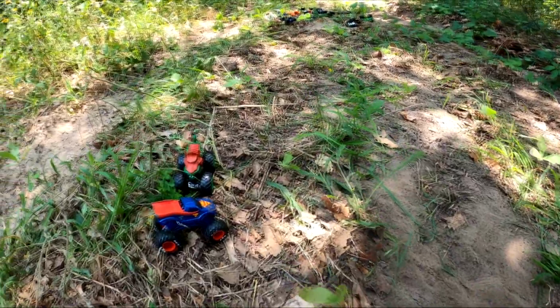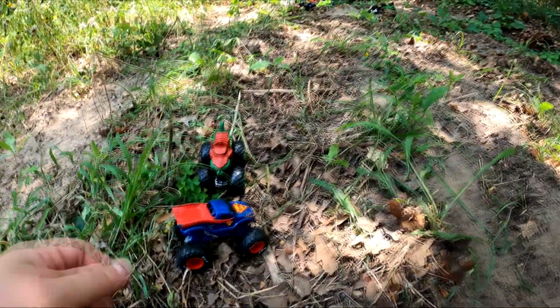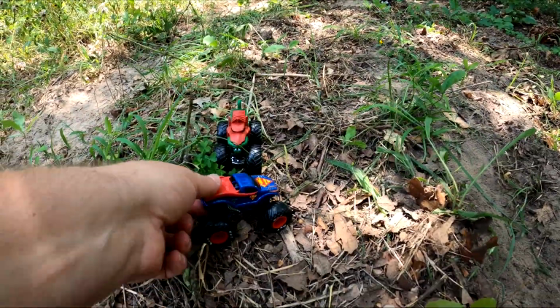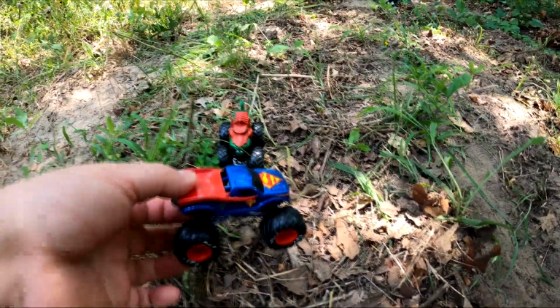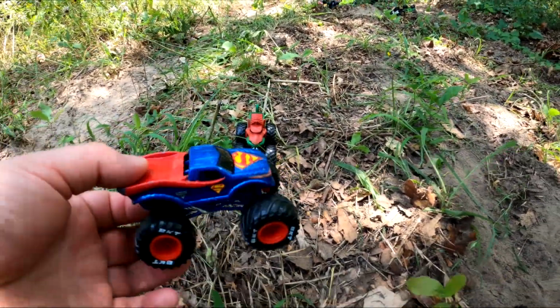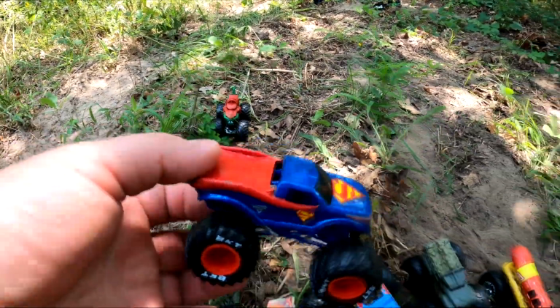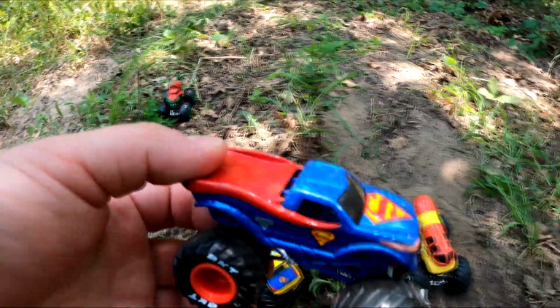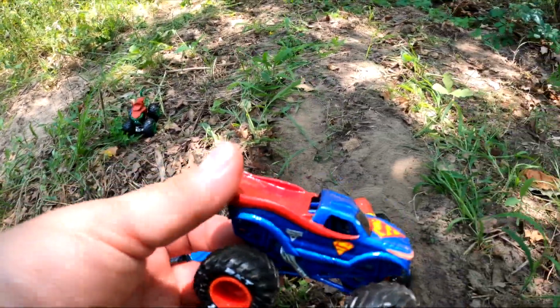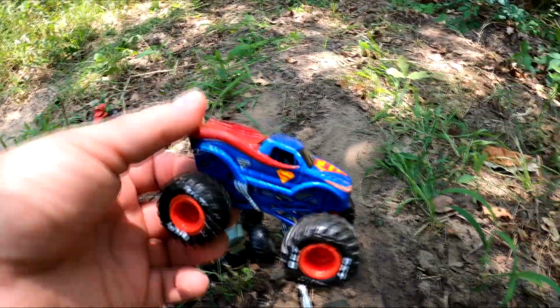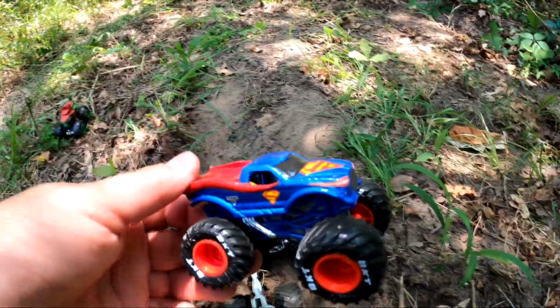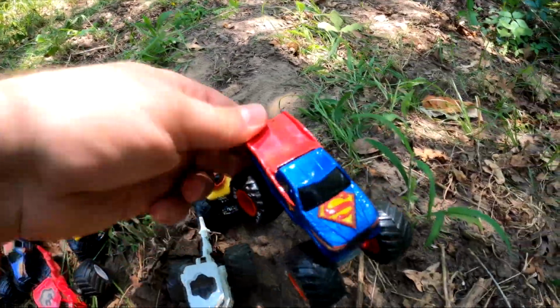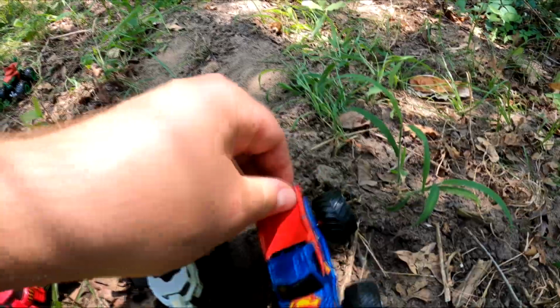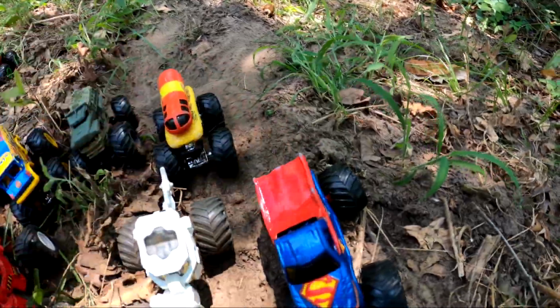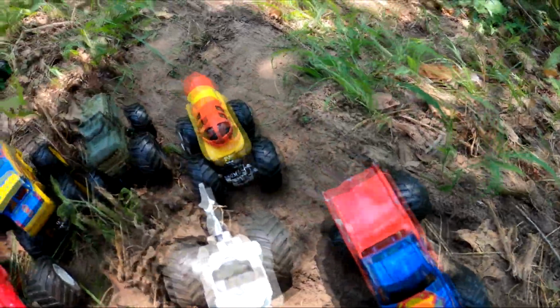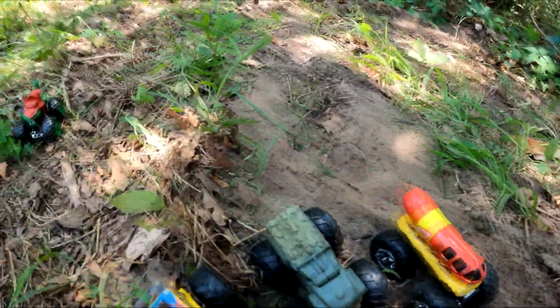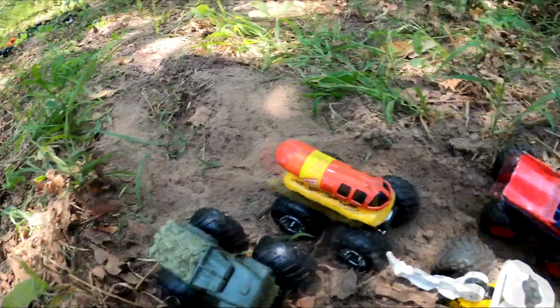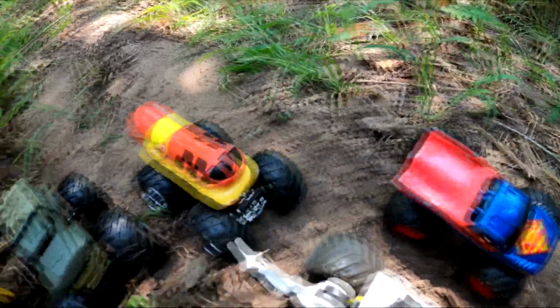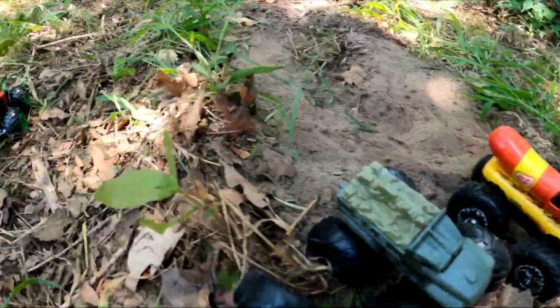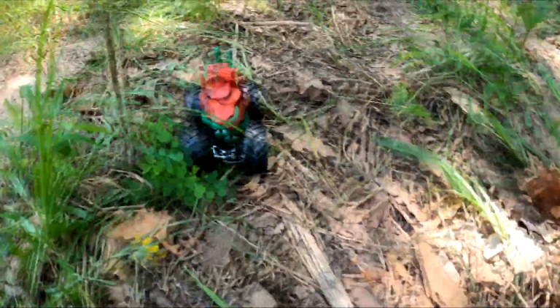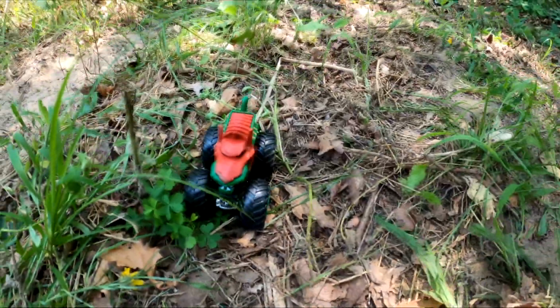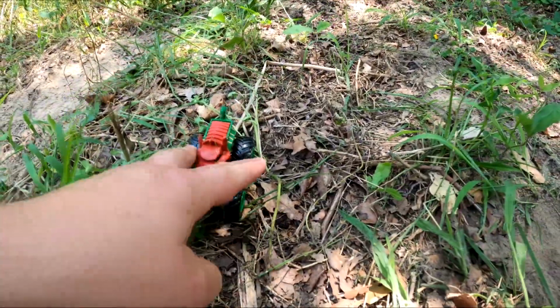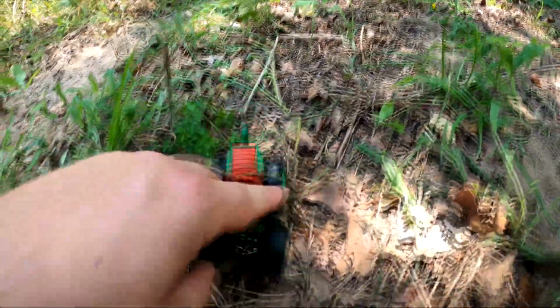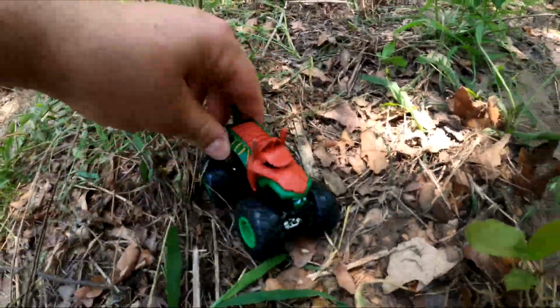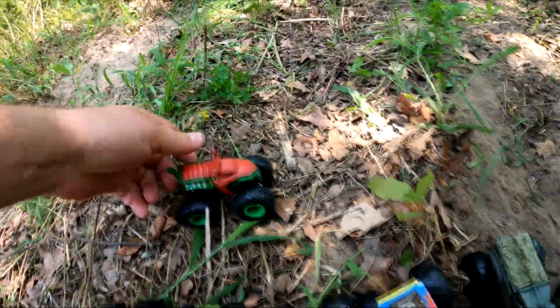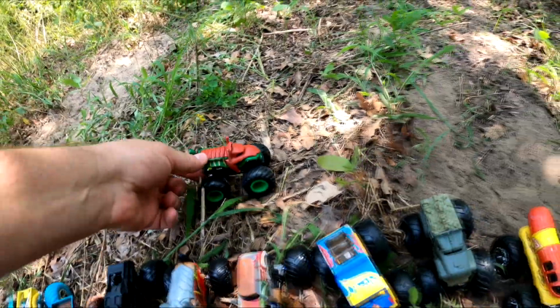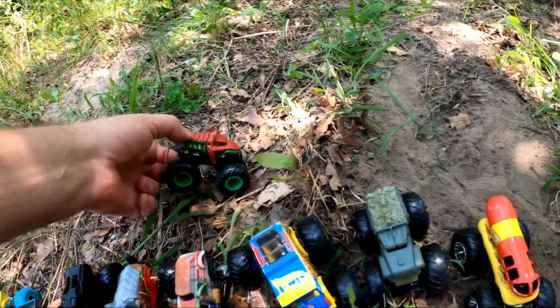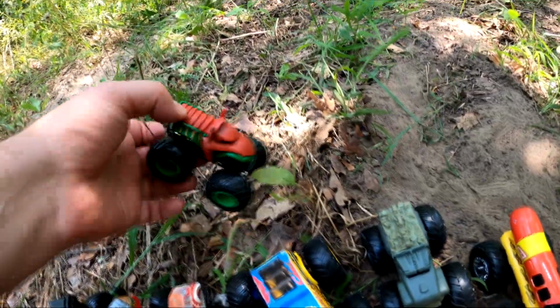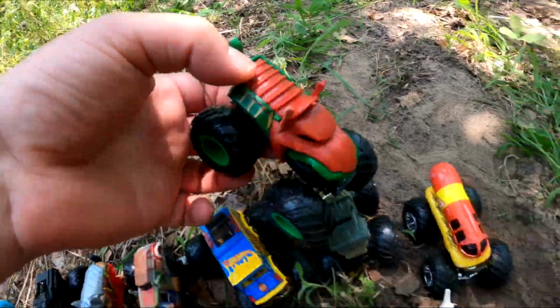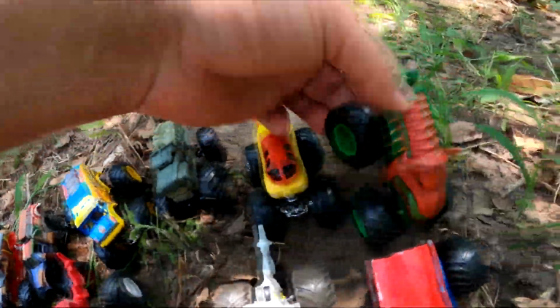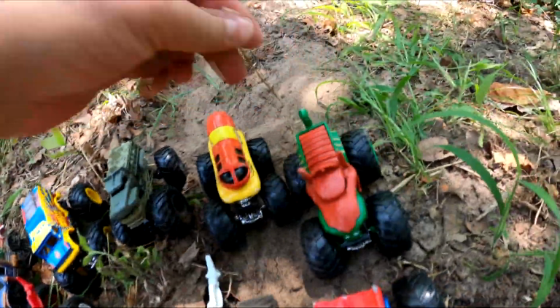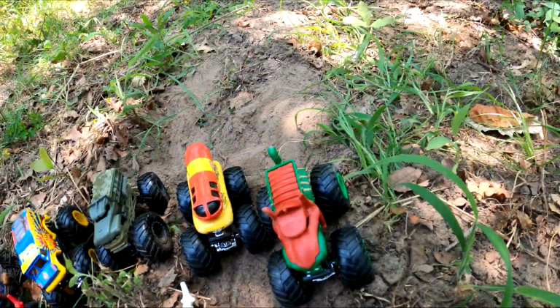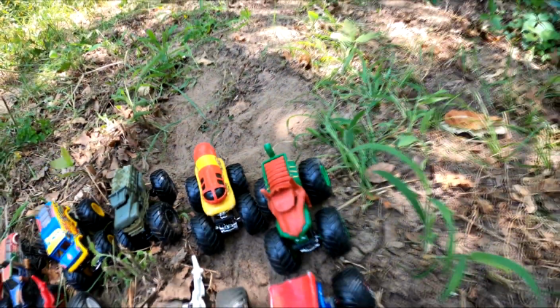What about this over here? It's Superman — it's a super strong, super cool monster truck. And this looks like the last one: it's Battle Cat. Oh, that's so cool.